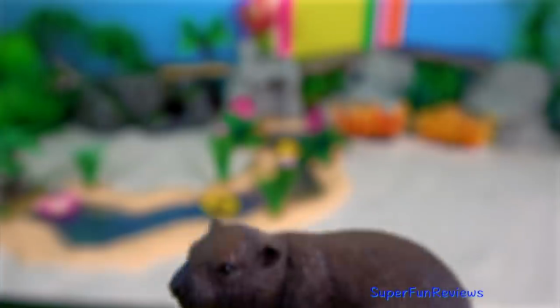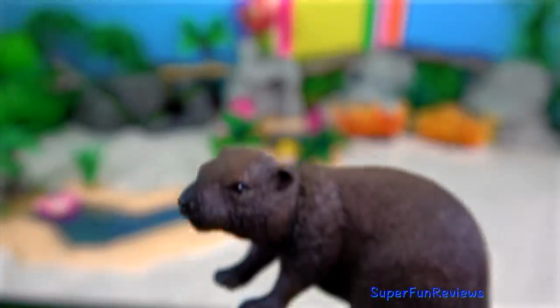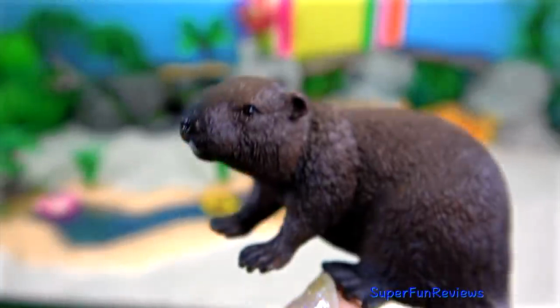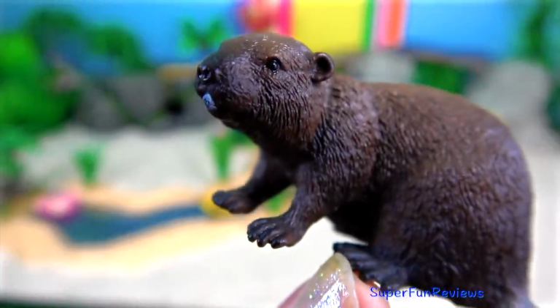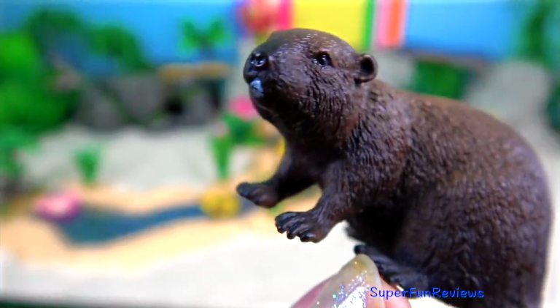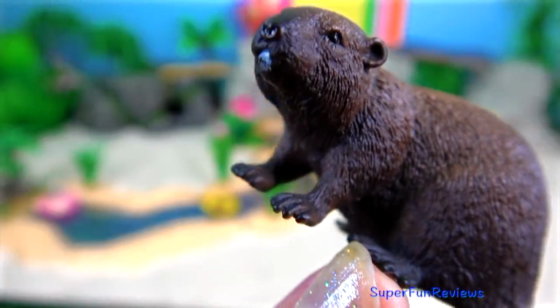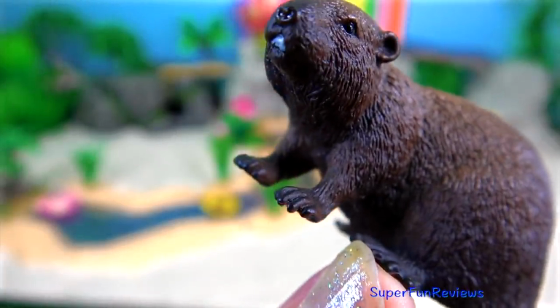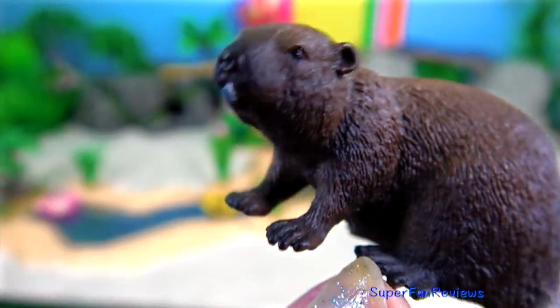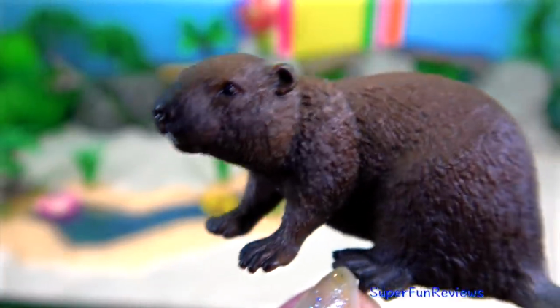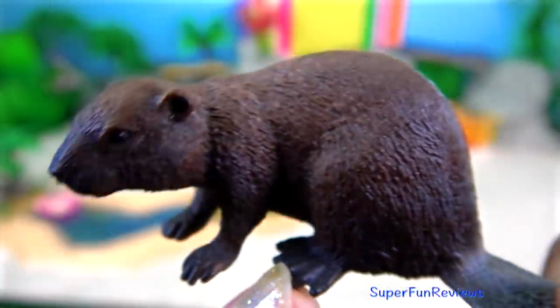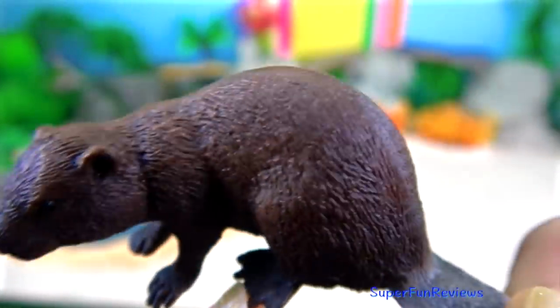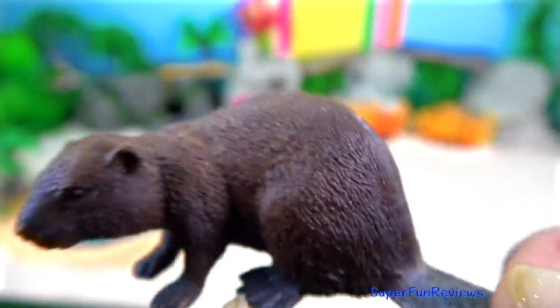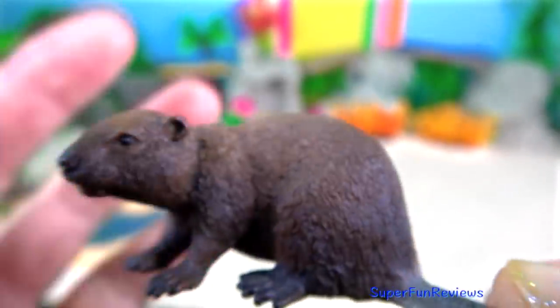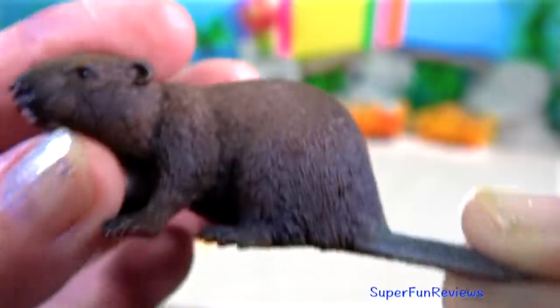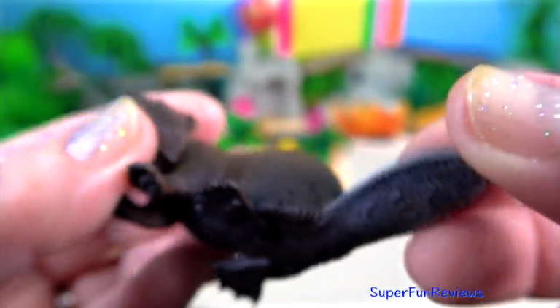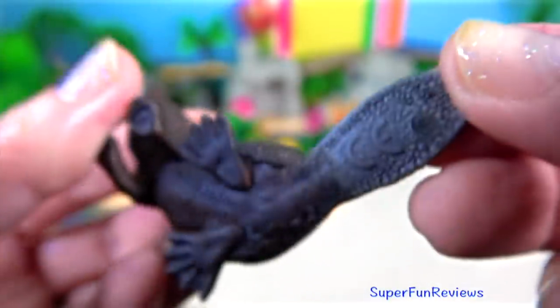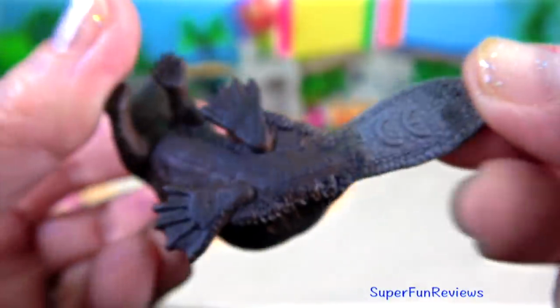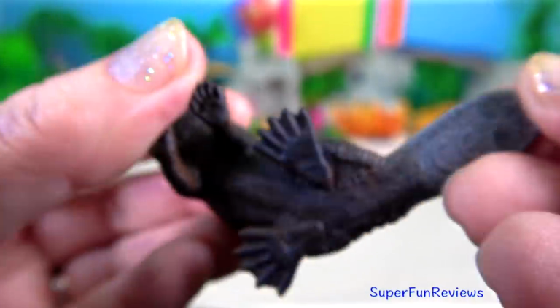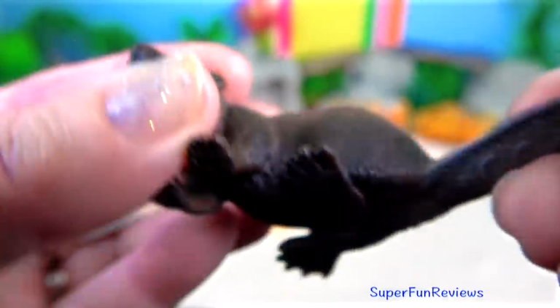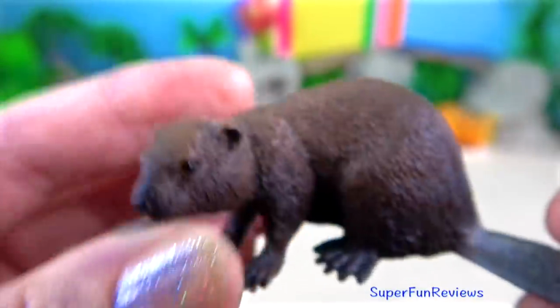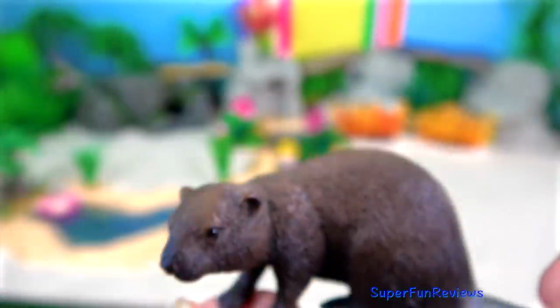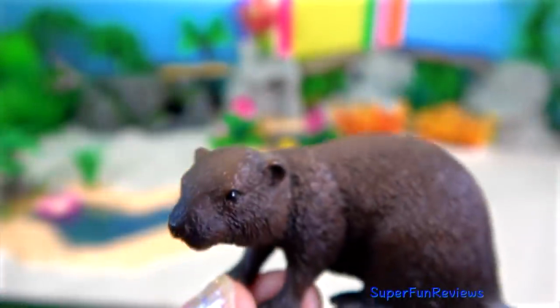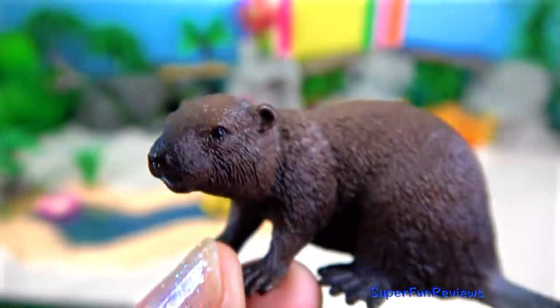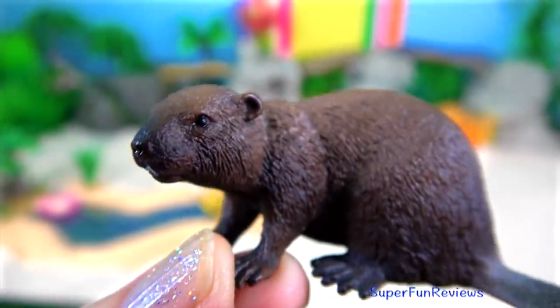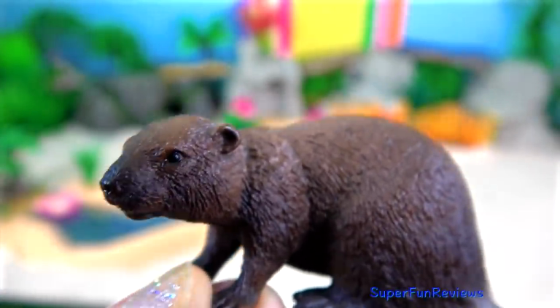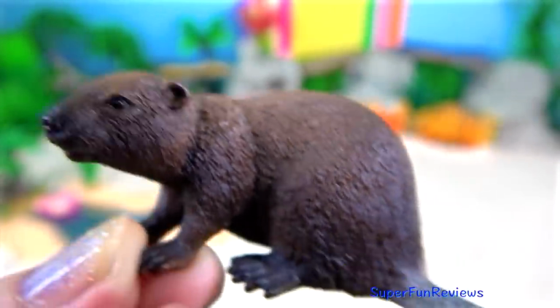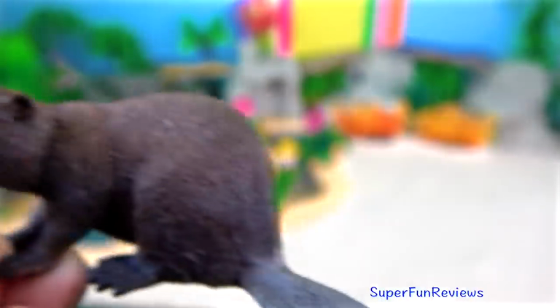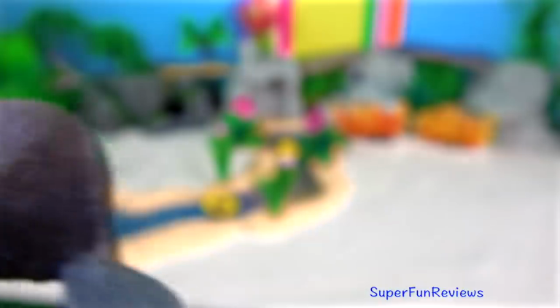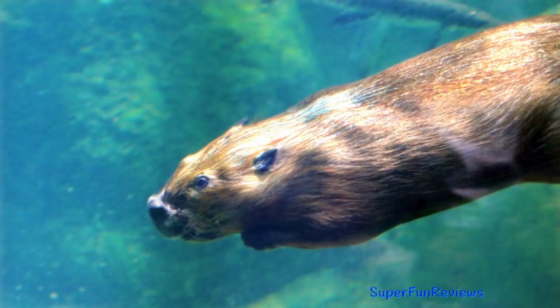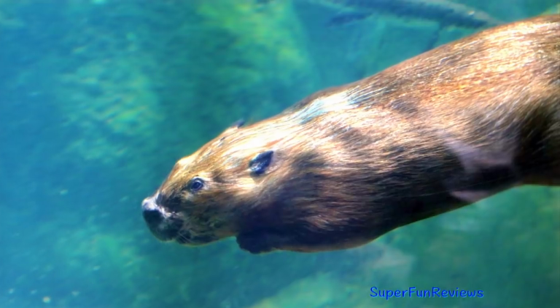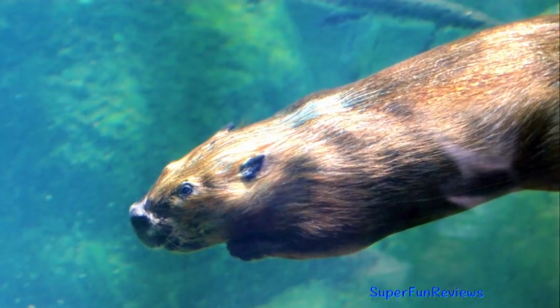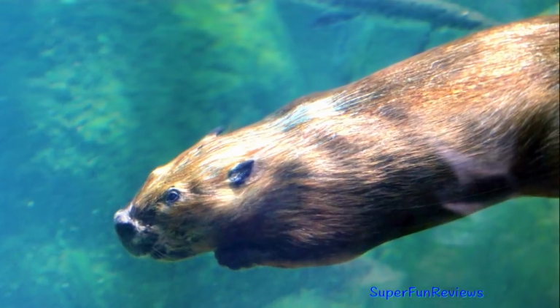Beaver. It is a large, nocturnal, semi-aquatic rodent. A beaver swimming.